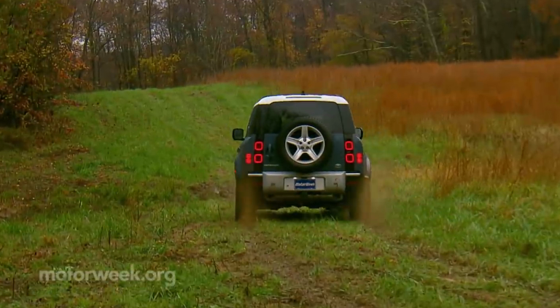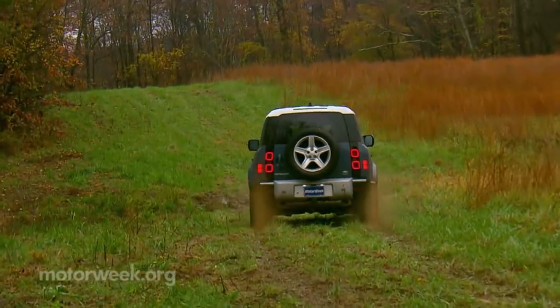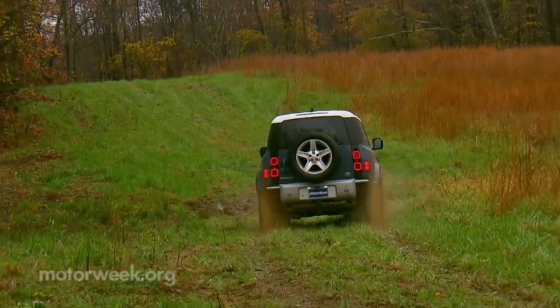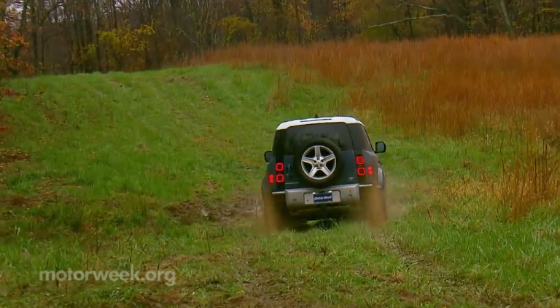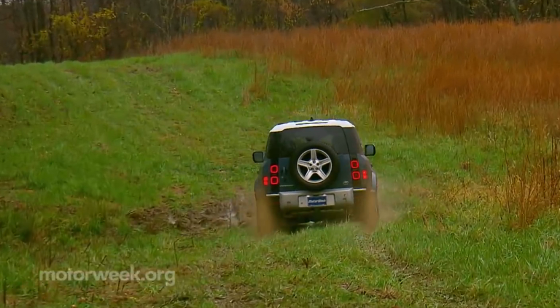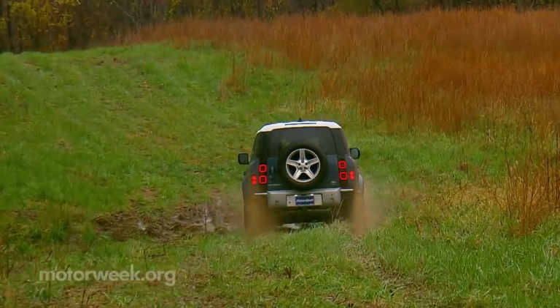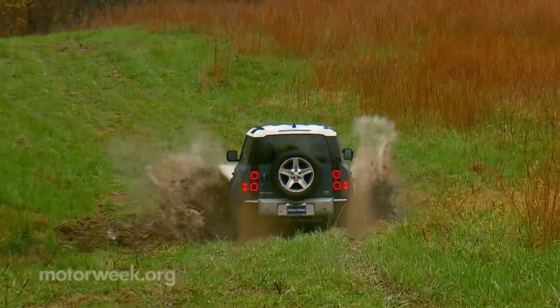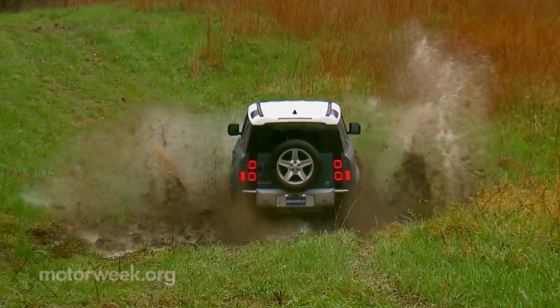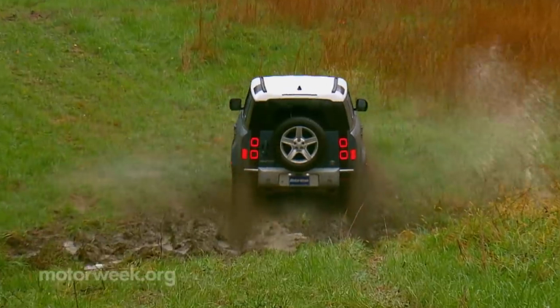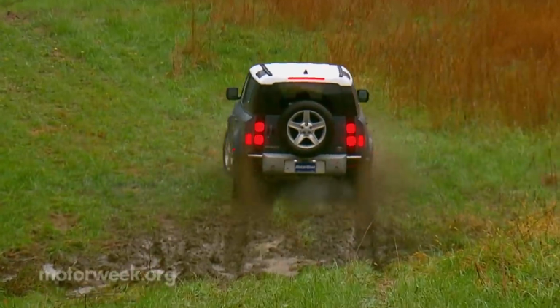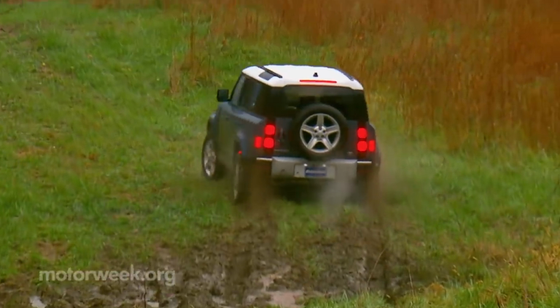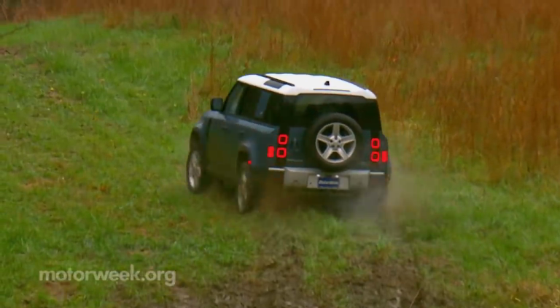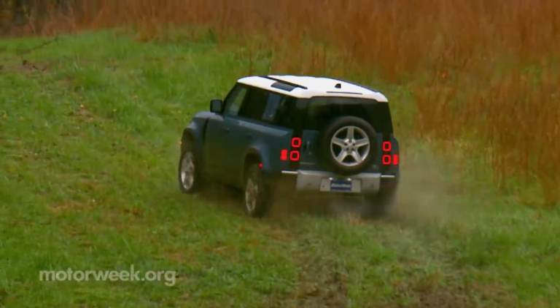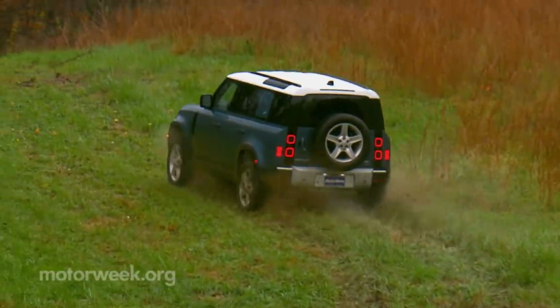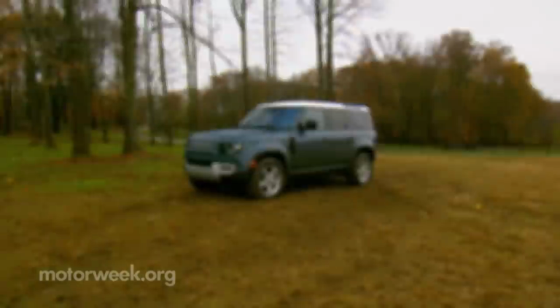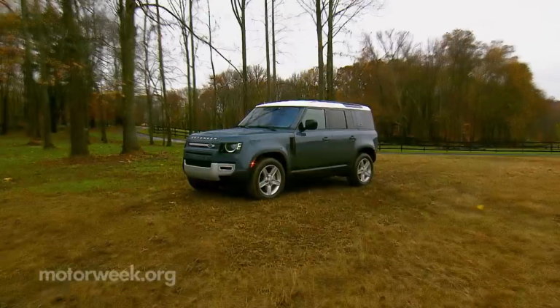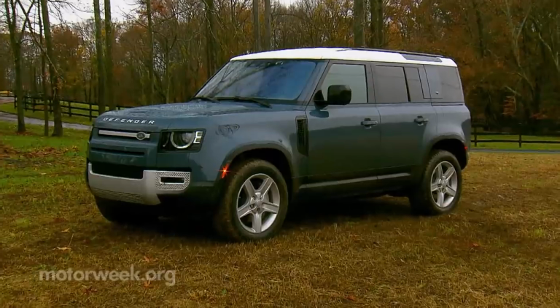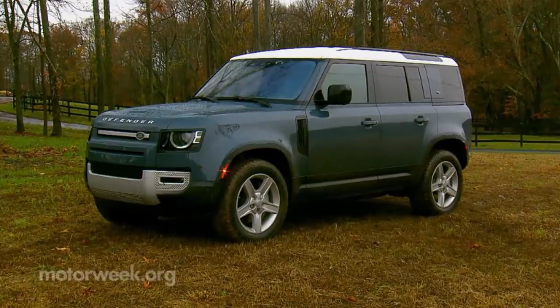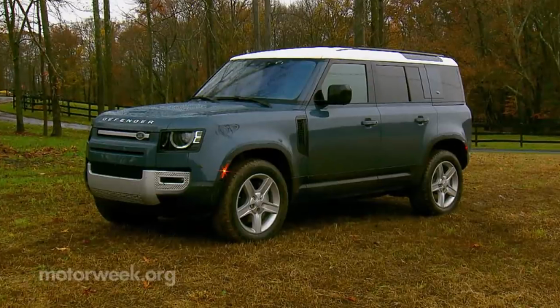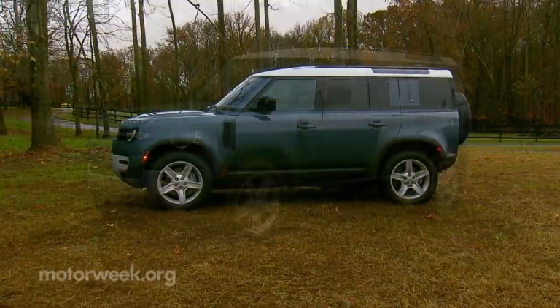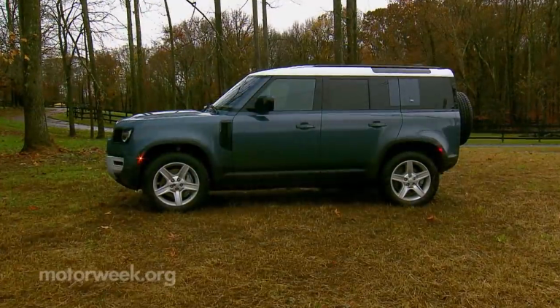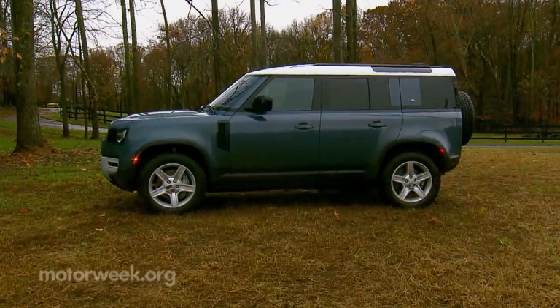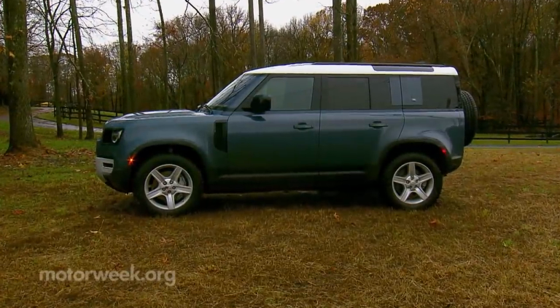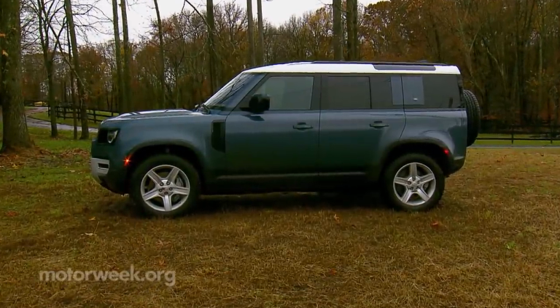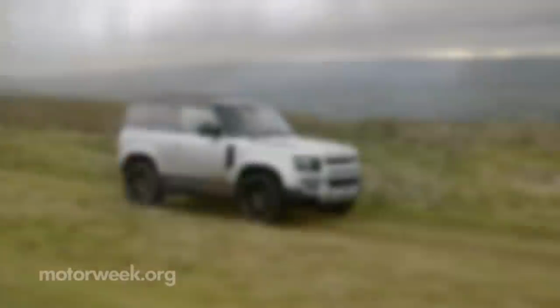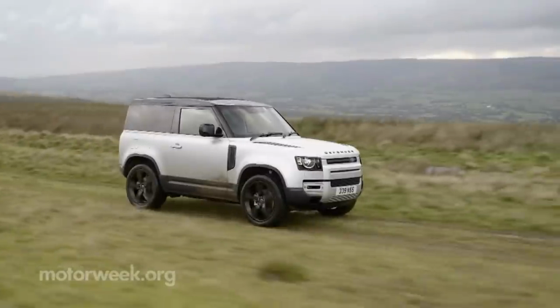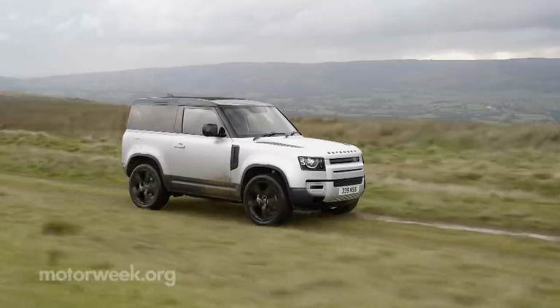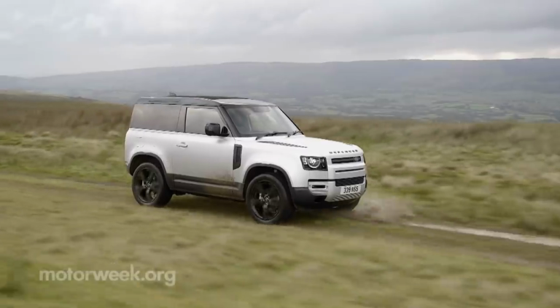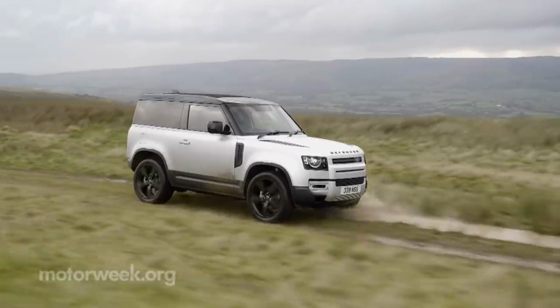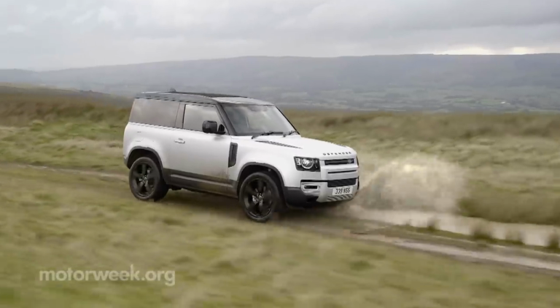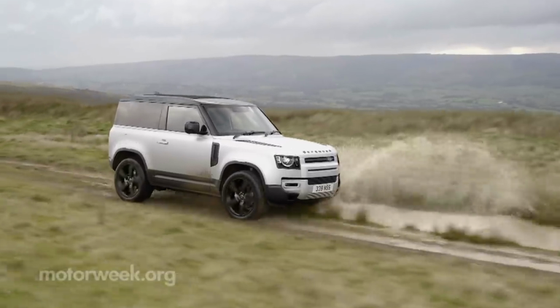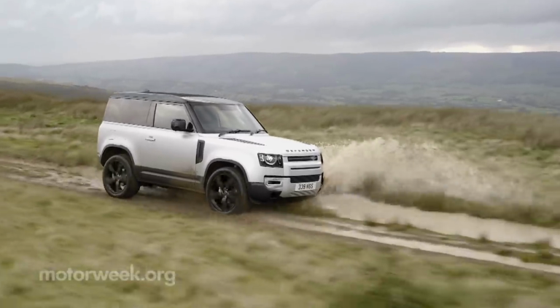But 2020 brings an all-new Defender reimagined for the 21st century. As is tradition, there will be two versions: this 4-door 110 and a shorter wheelbase 2-door 90, which will arrive for 2021.